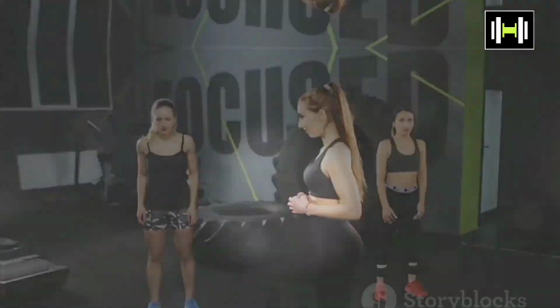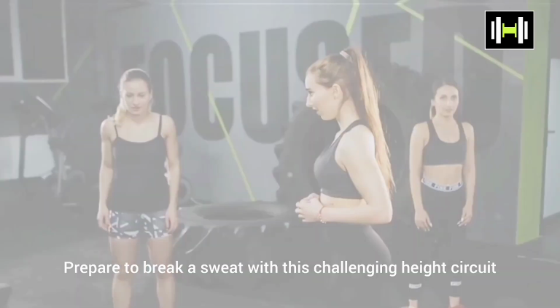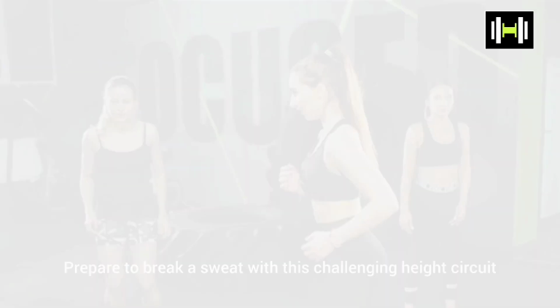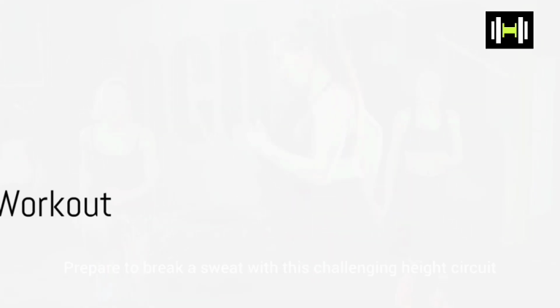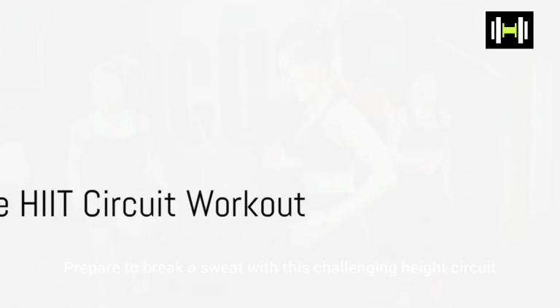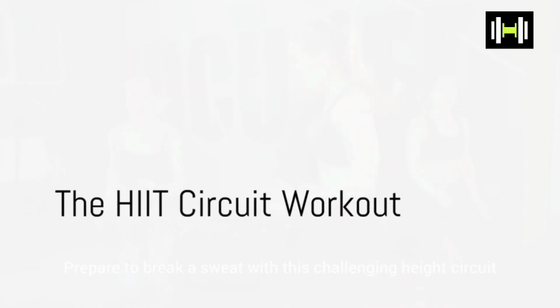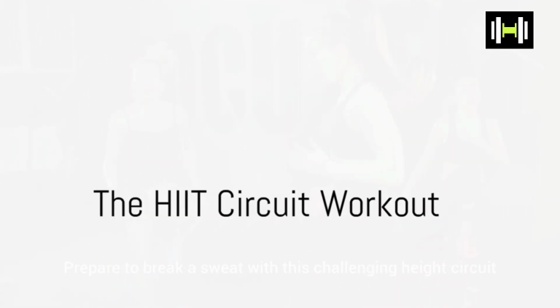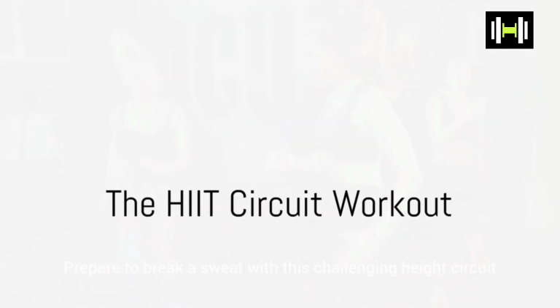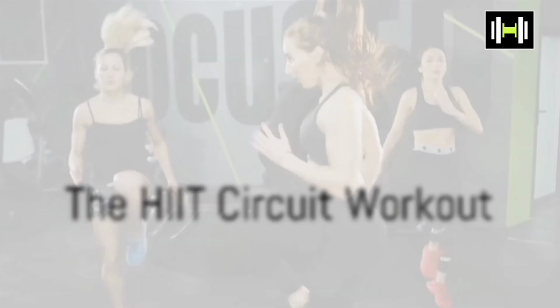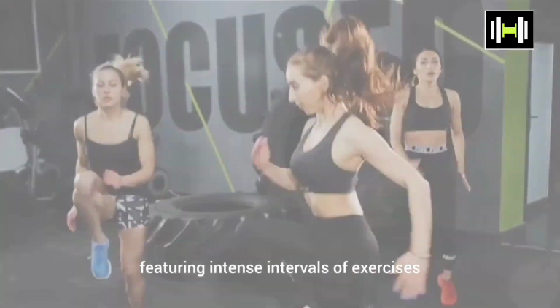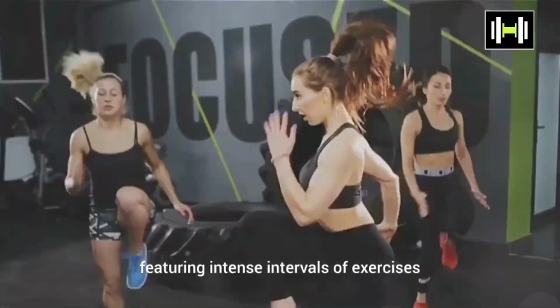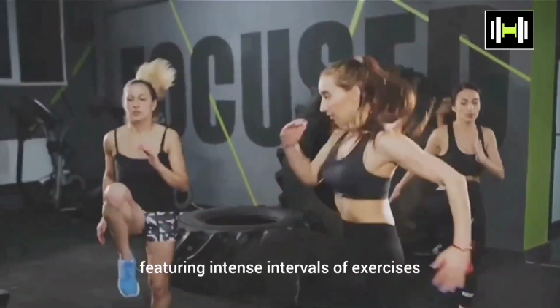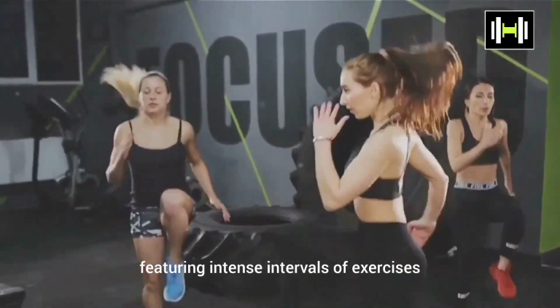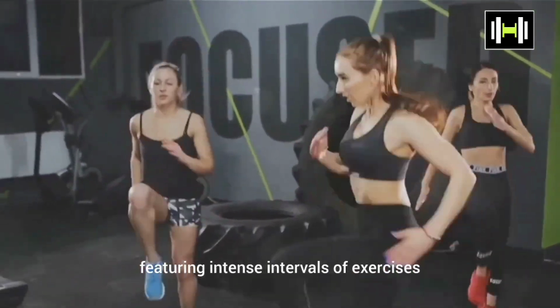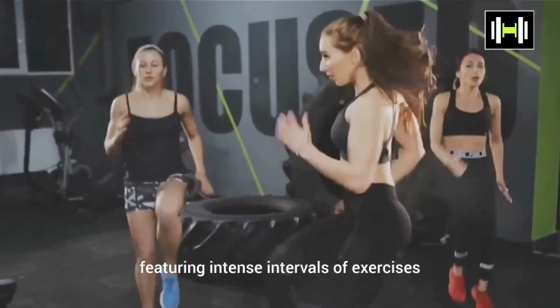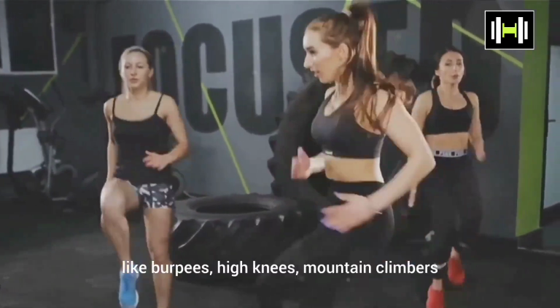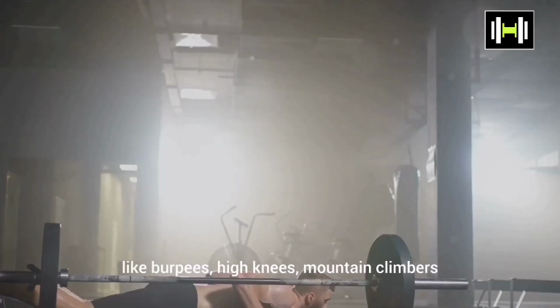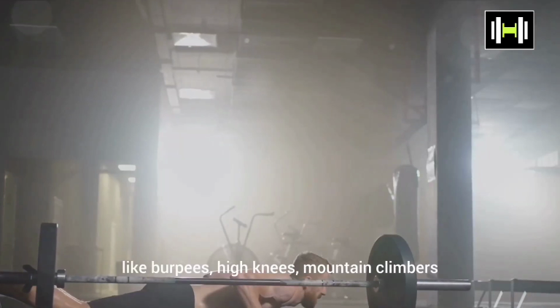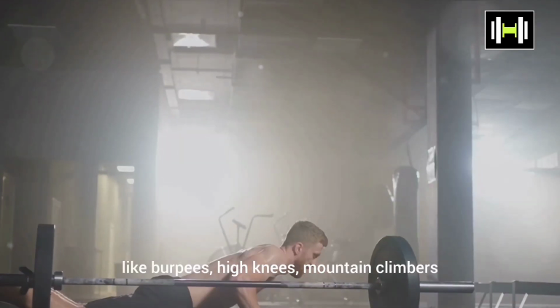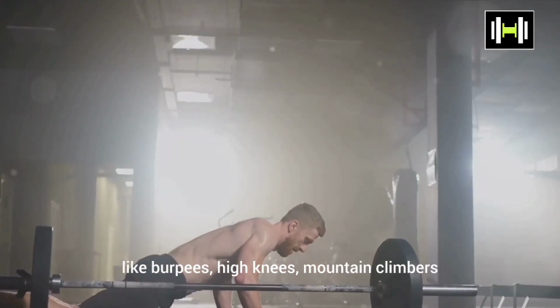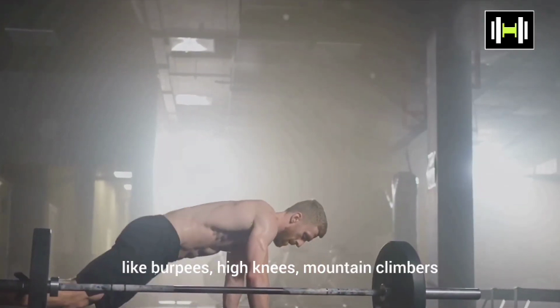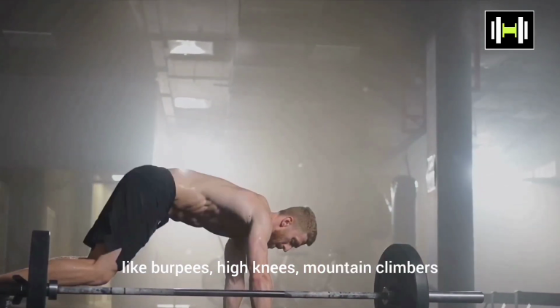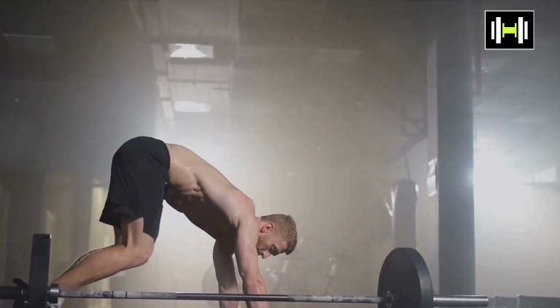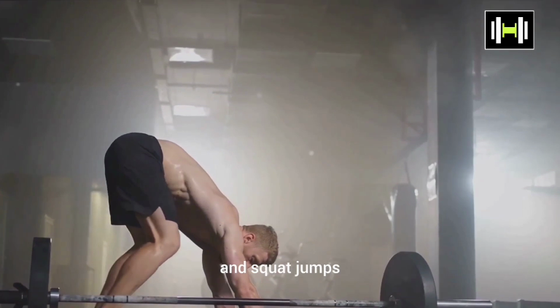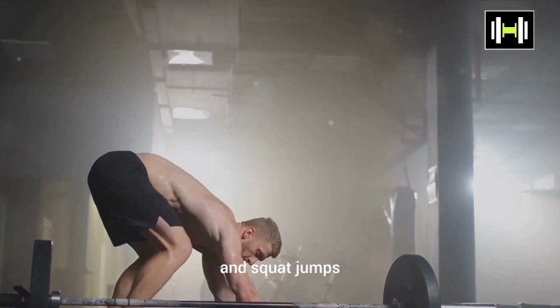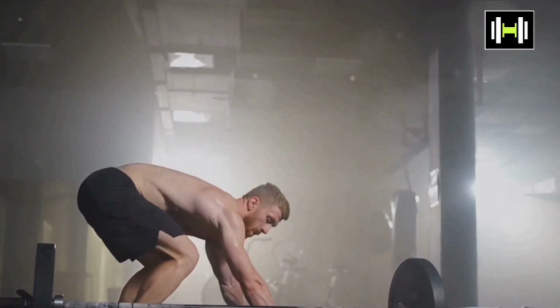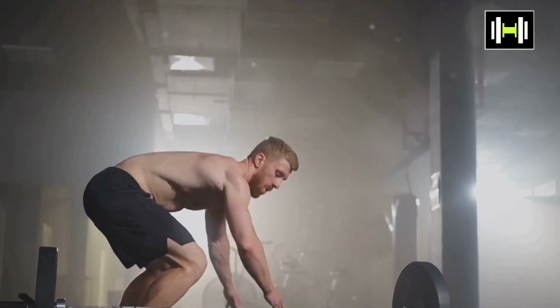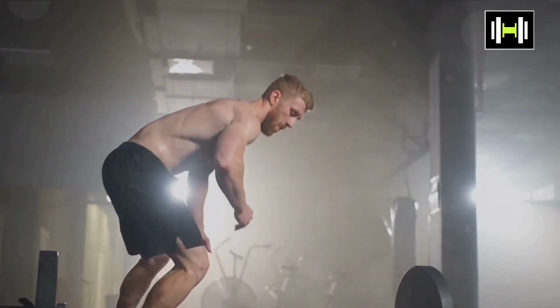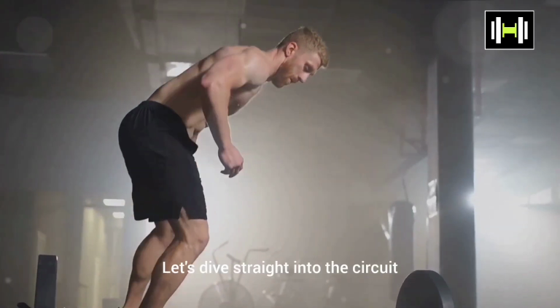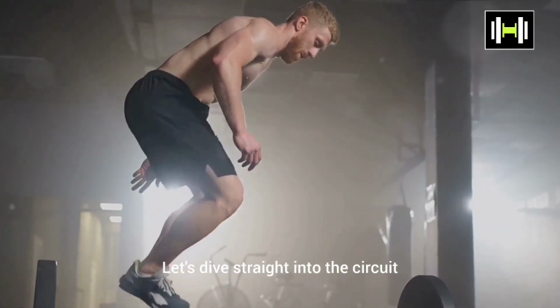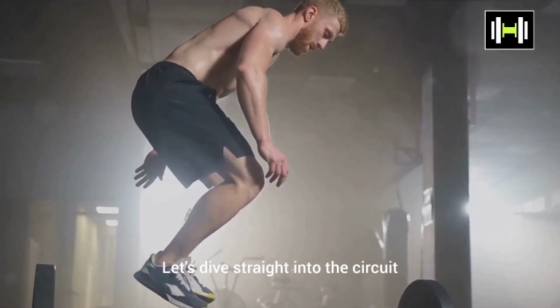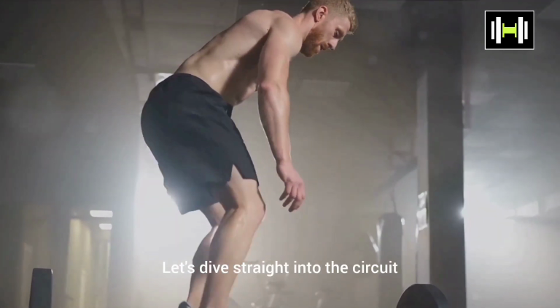Prepare to break a sweat with this challenging HIIT circuit, featuring intense intervals of exercises like burpees, high knees, mountain climbers, and squat jumps. Let's dive straight into the circuit.